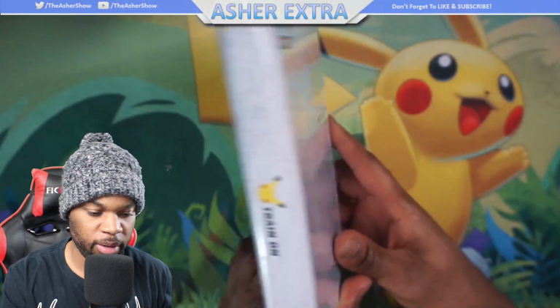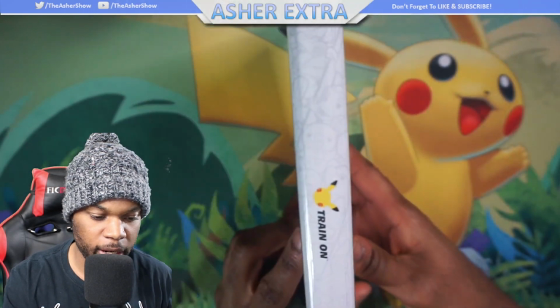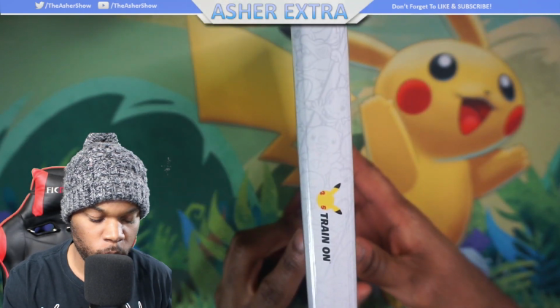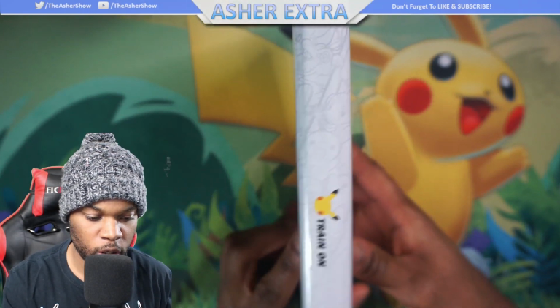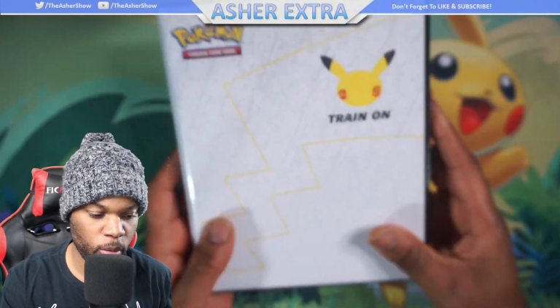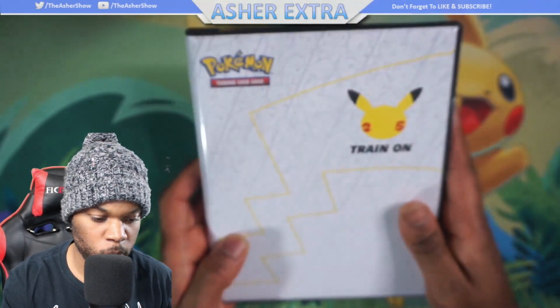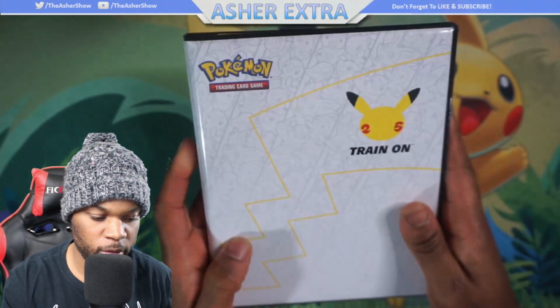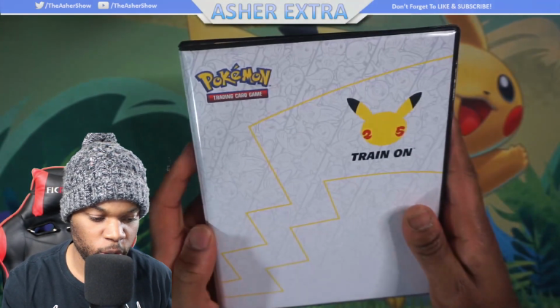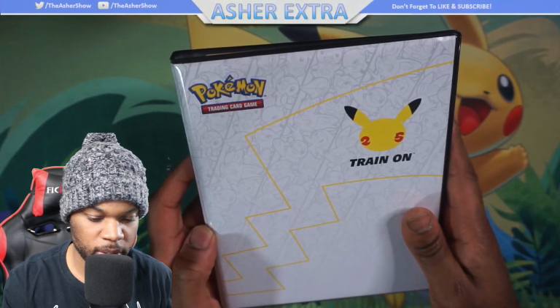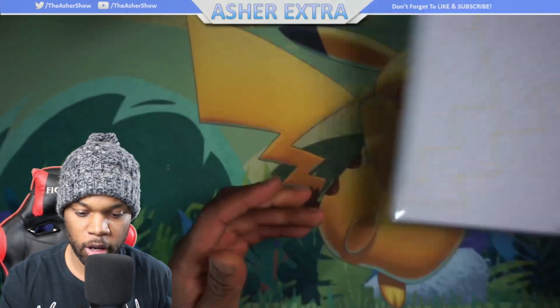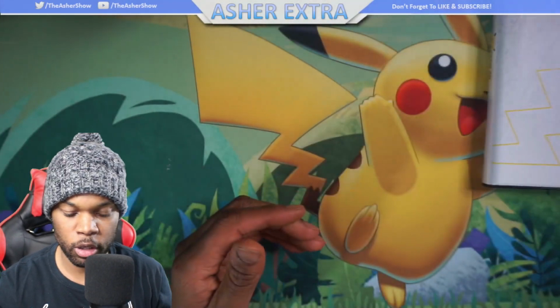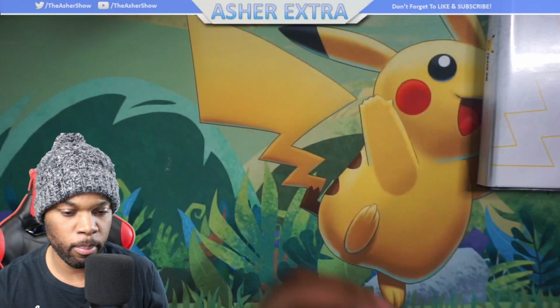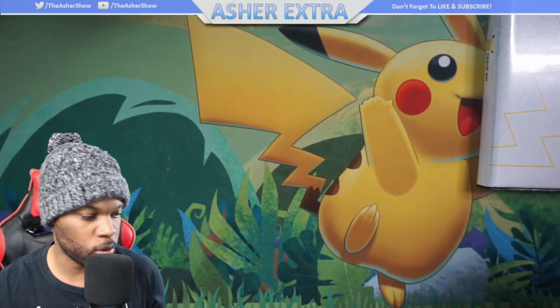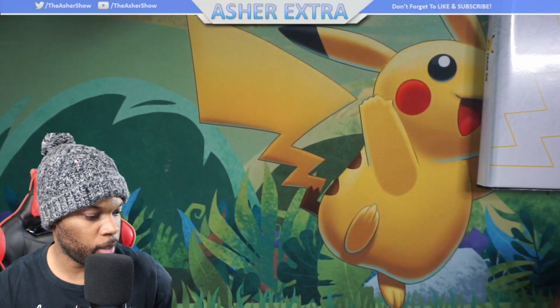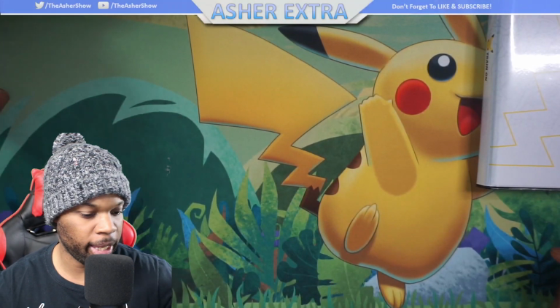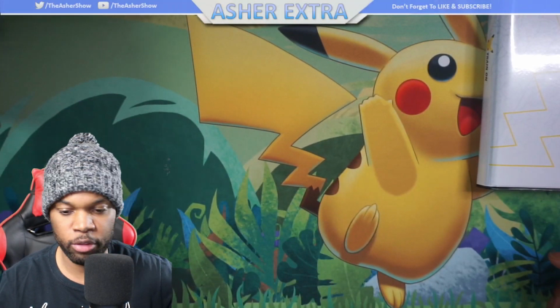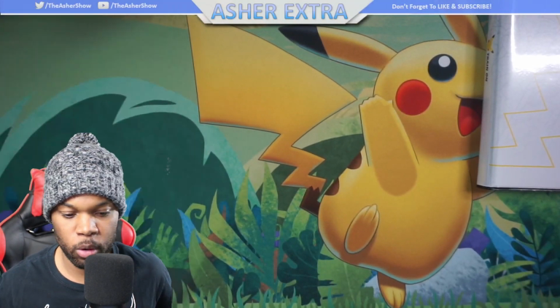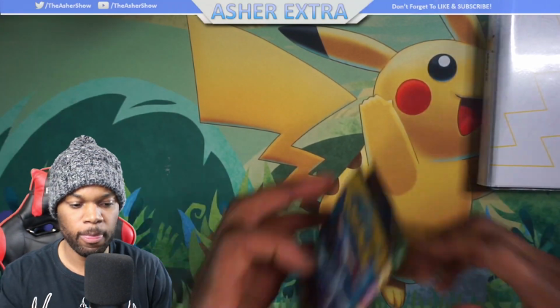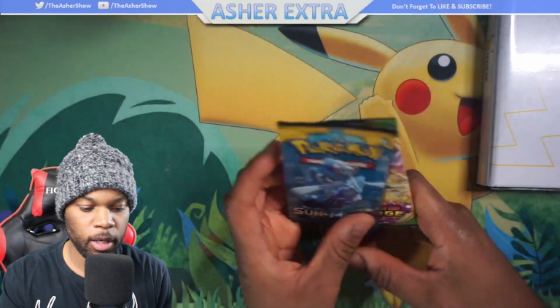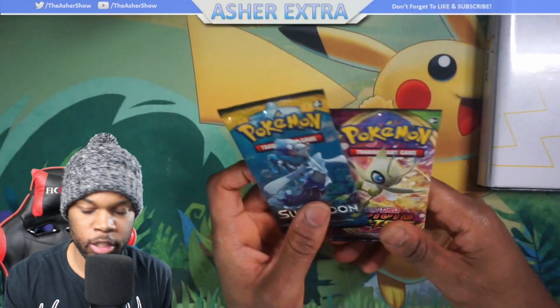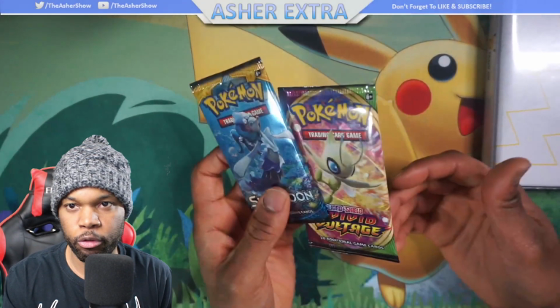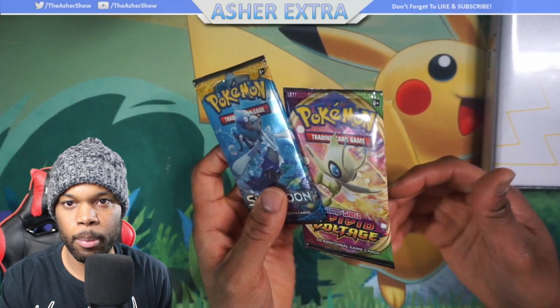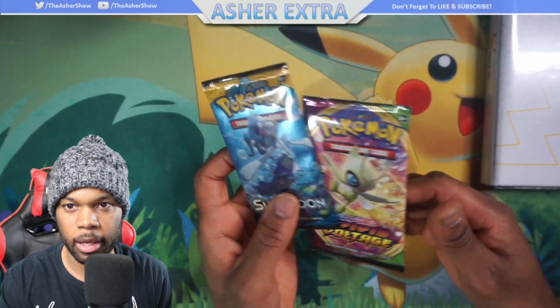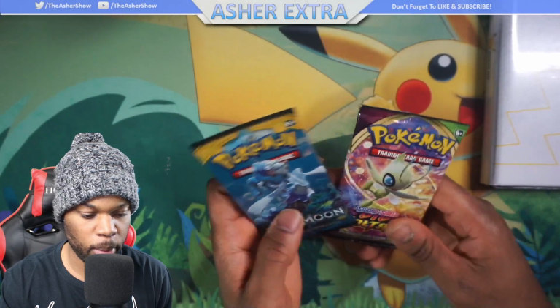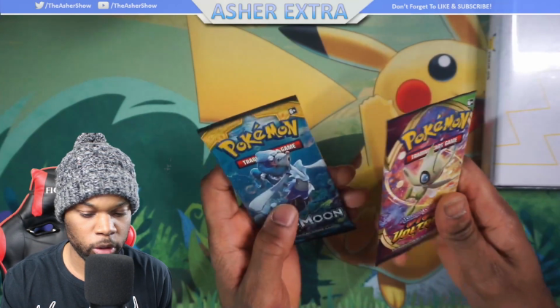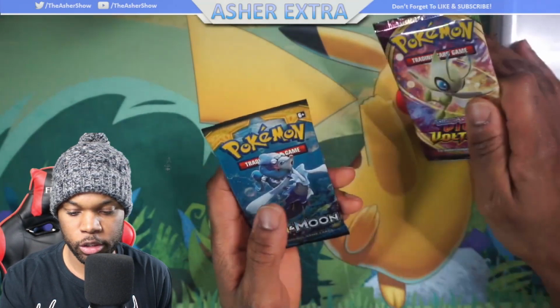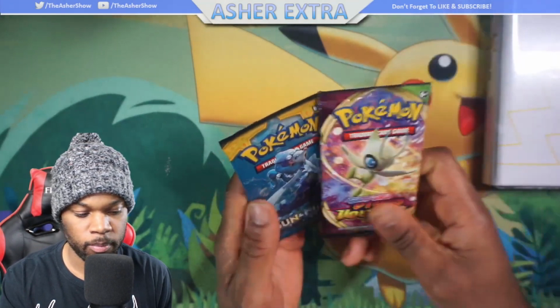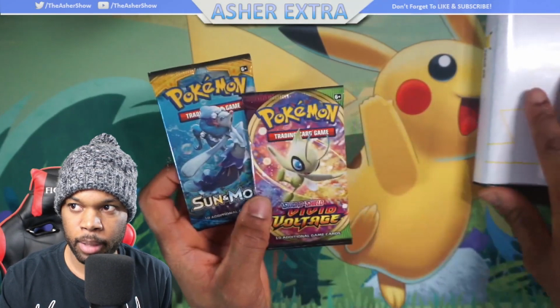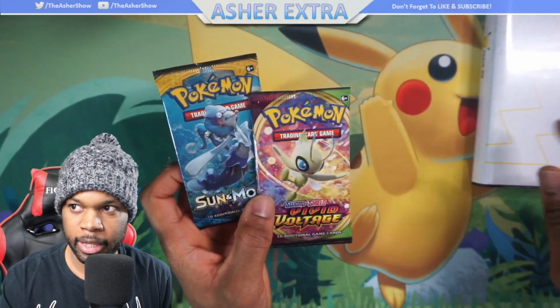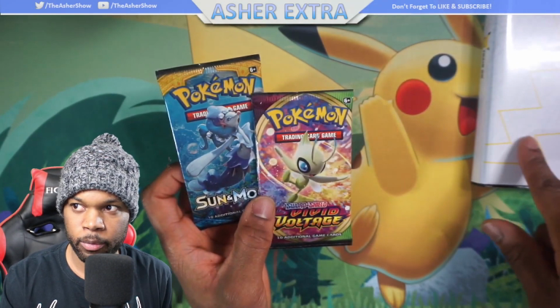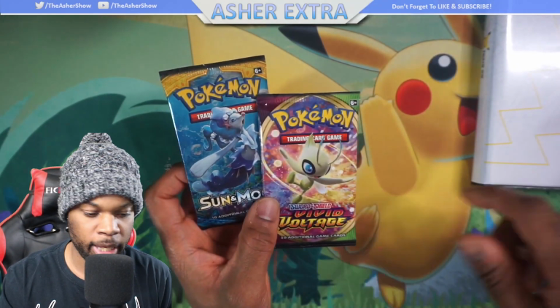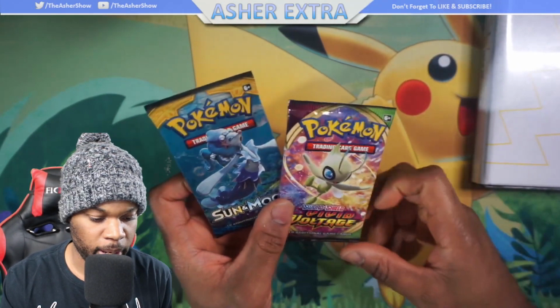Living in Canada, we don't get a lot of the promos. None of our cereal boxes have the Pokemon cards and our McDonald's aren't going to be getting any of the promos for another couple of months — I called a couple of locations. But I'm glad that I did get this binder.